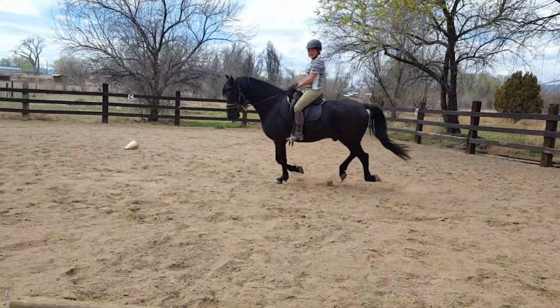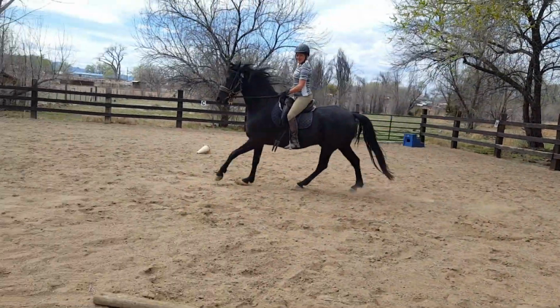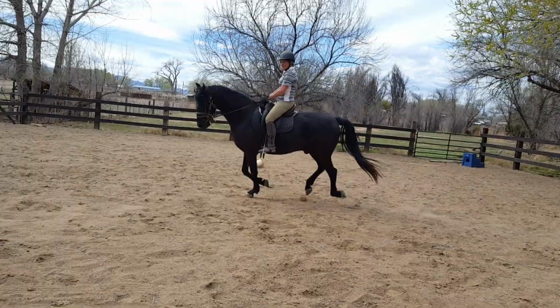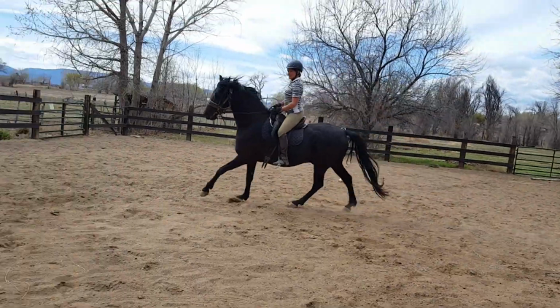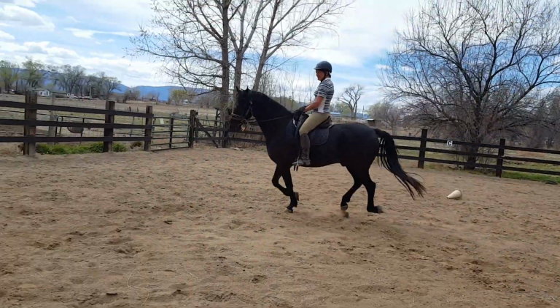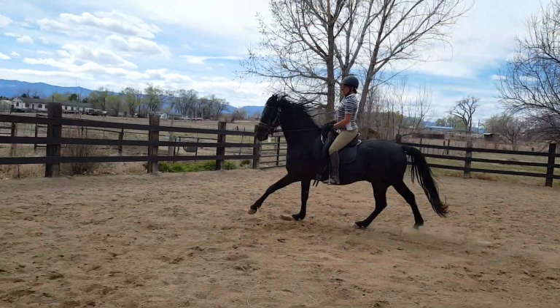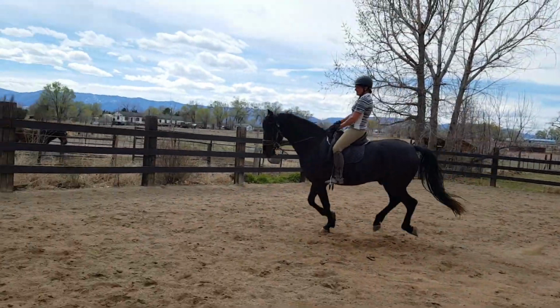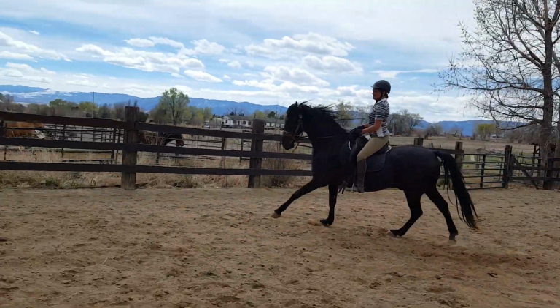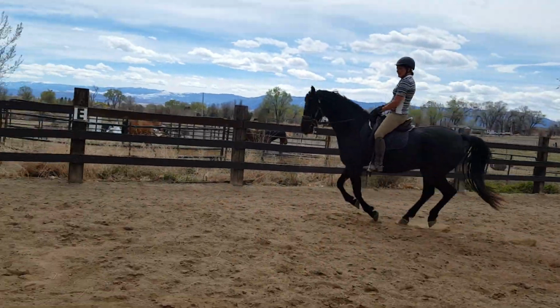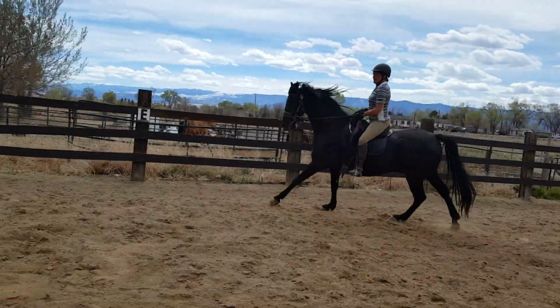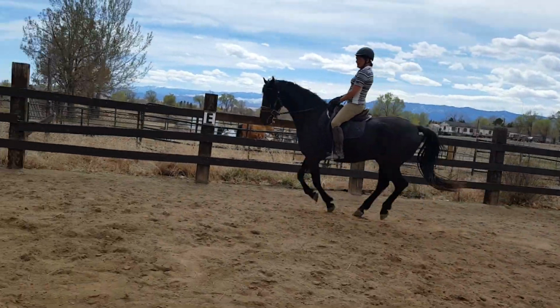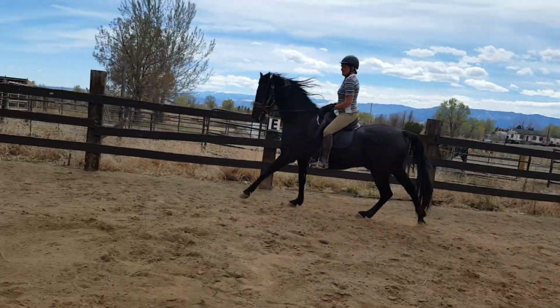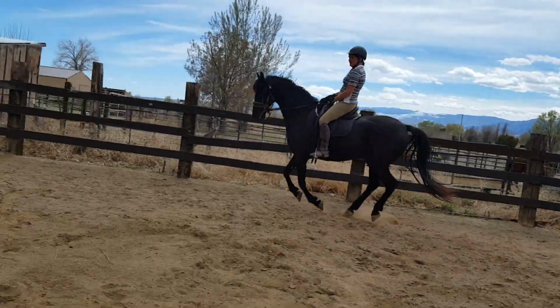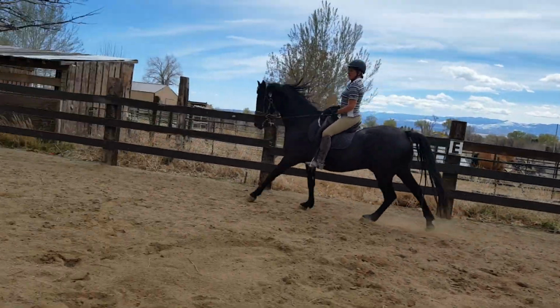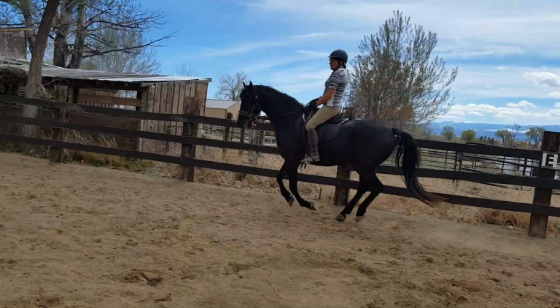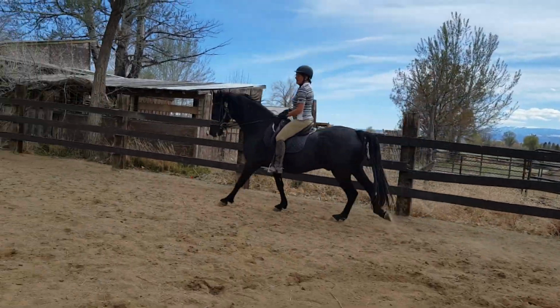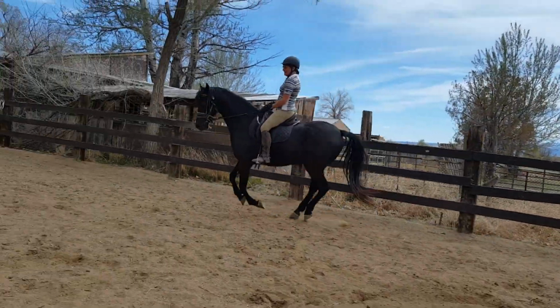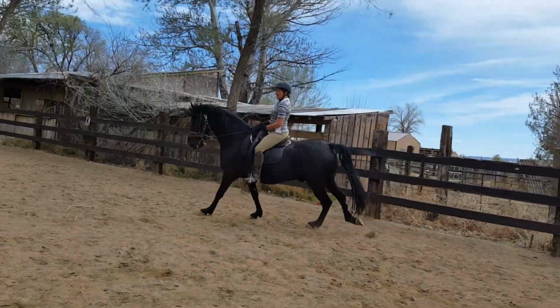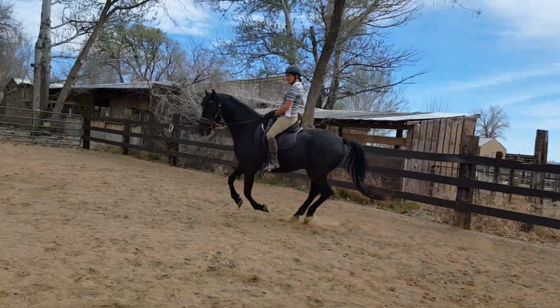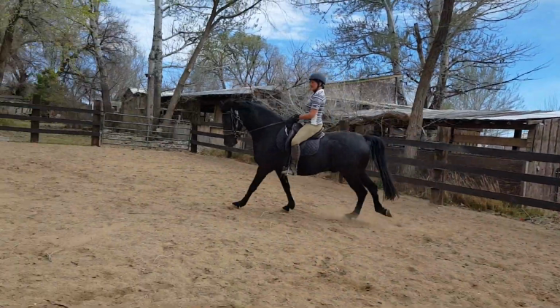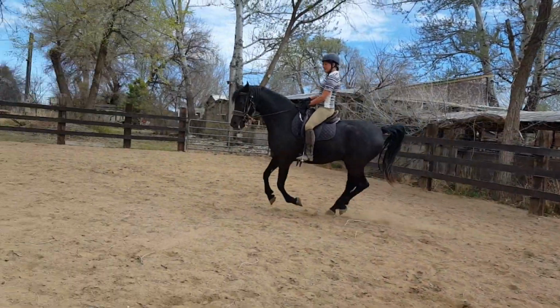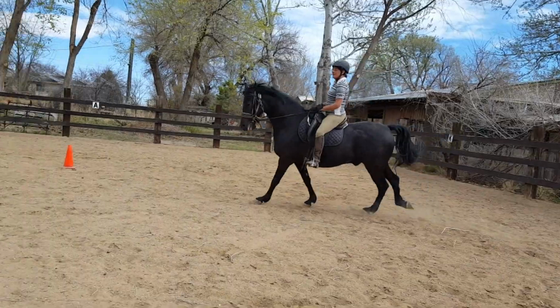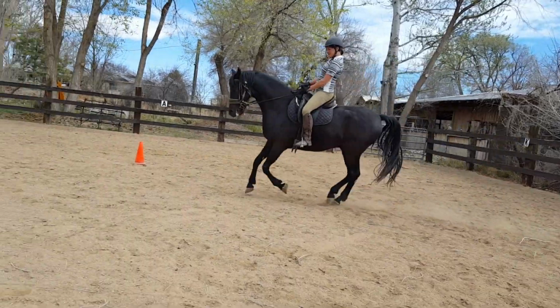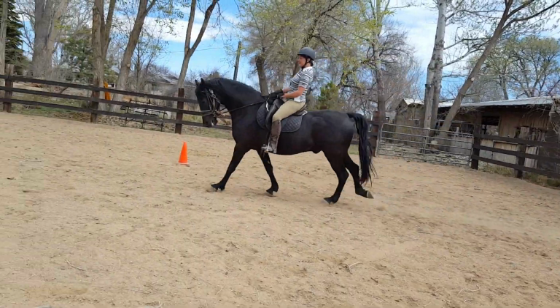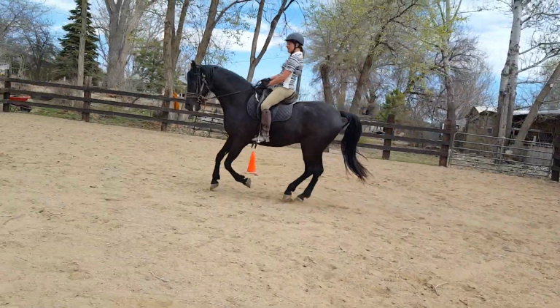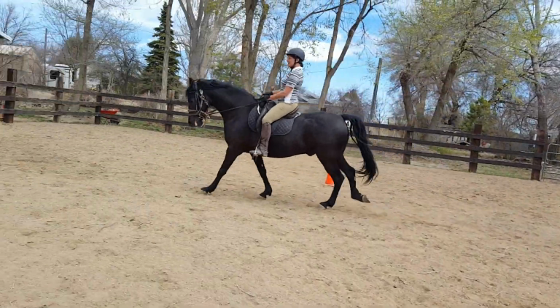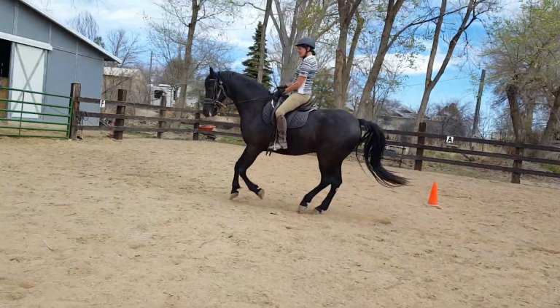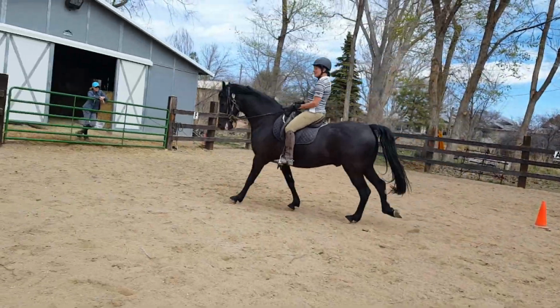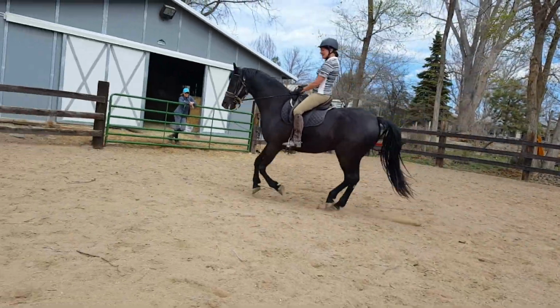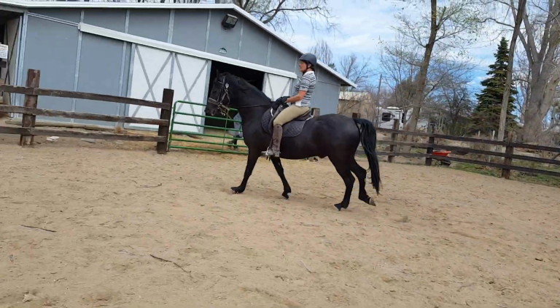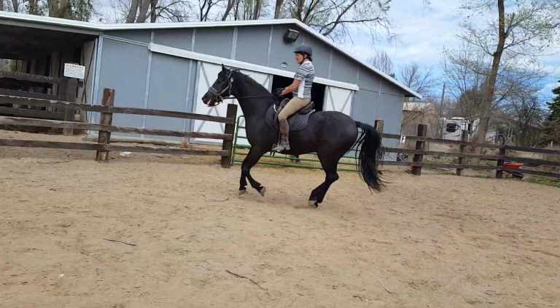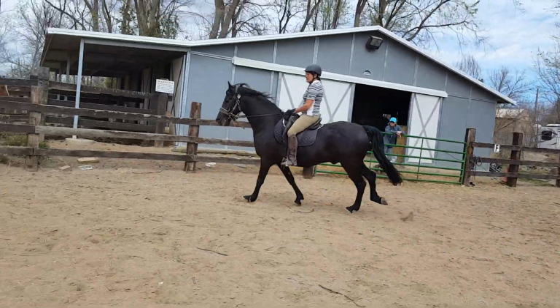Slow and easy. Hold and release a little bit as you keep your inside leg active. That's gorgeous.